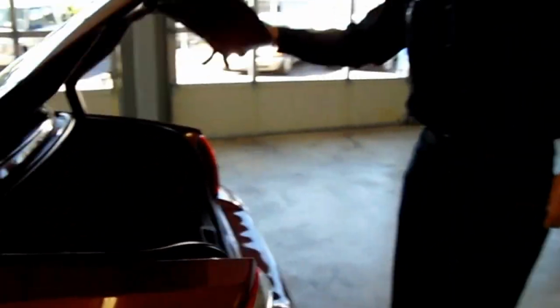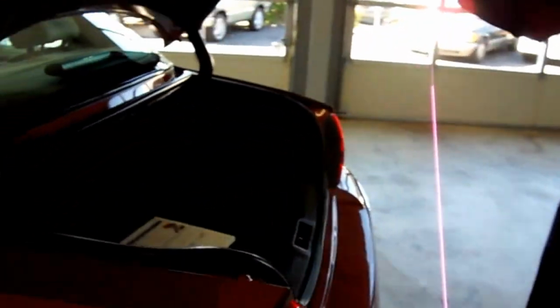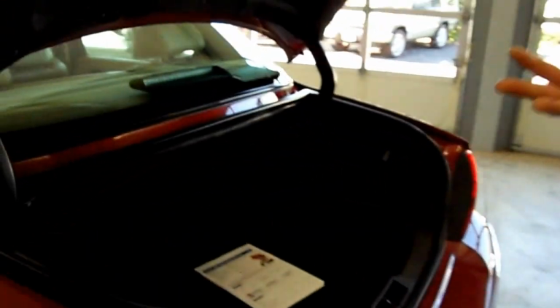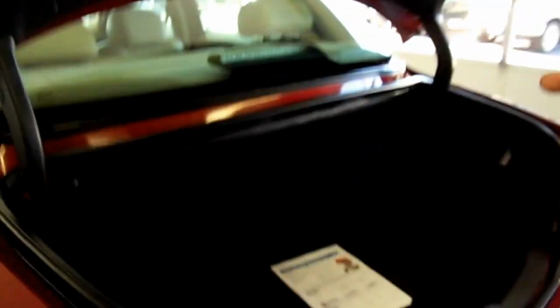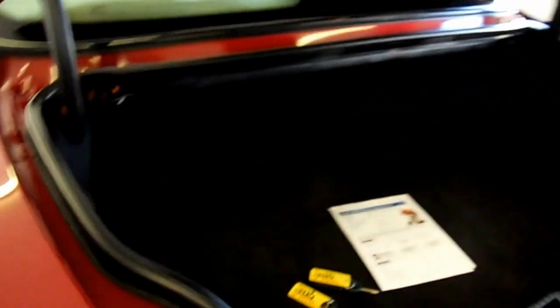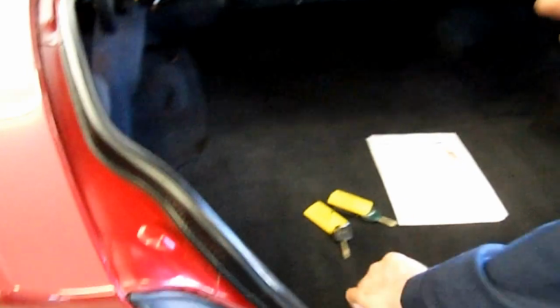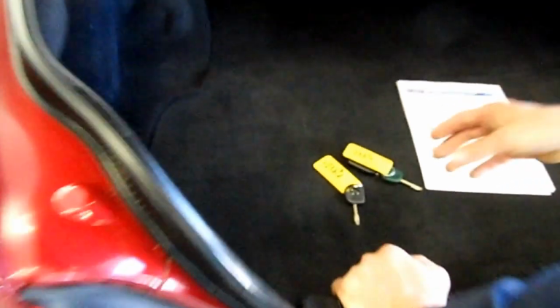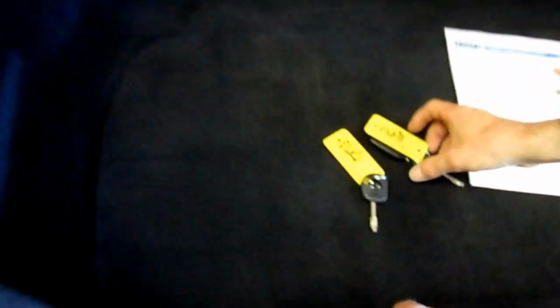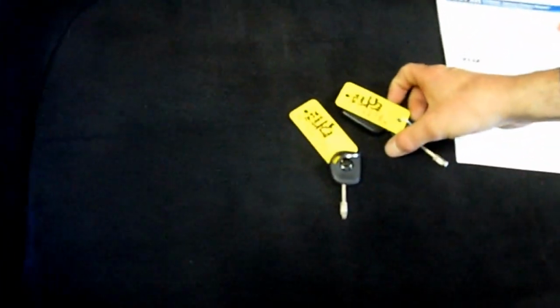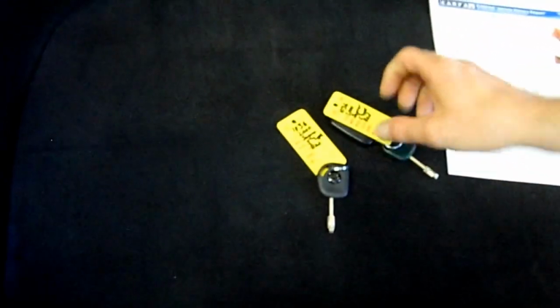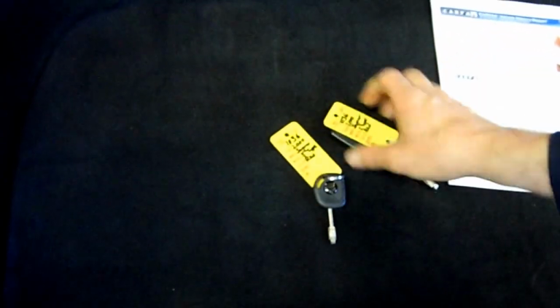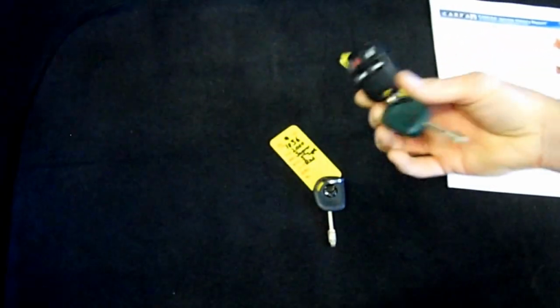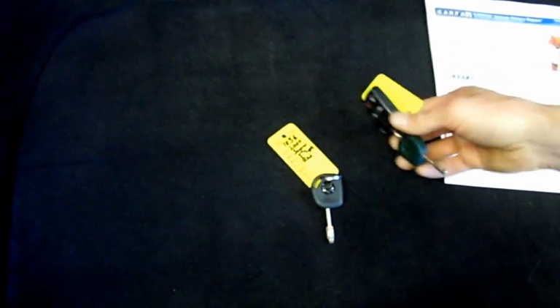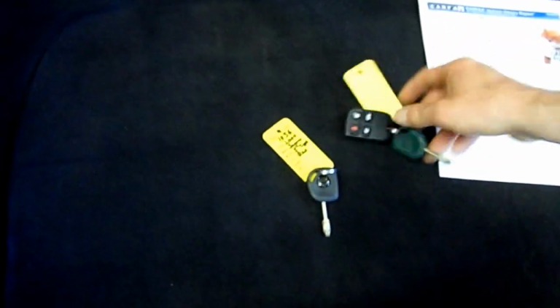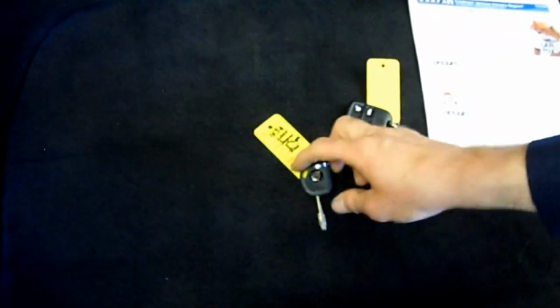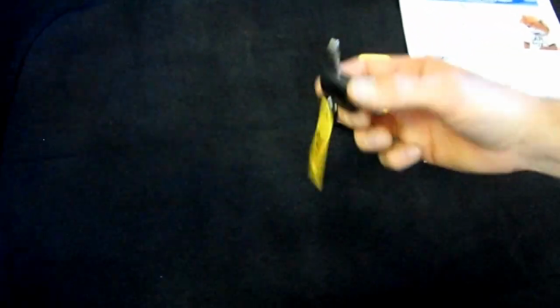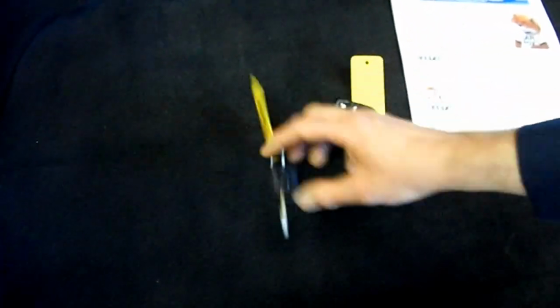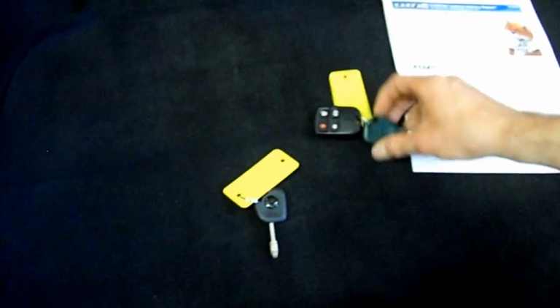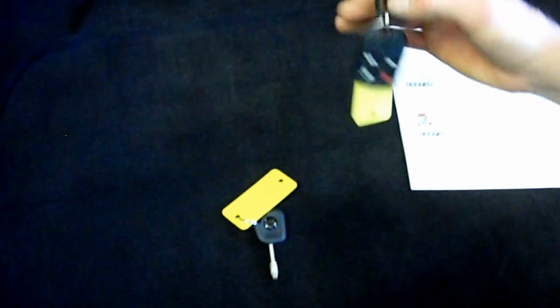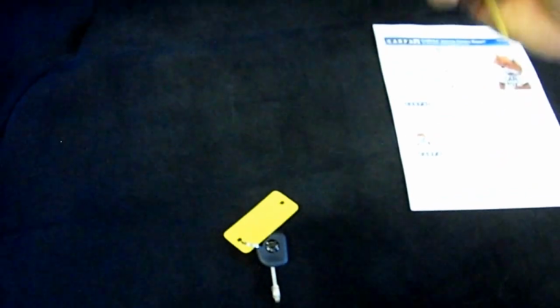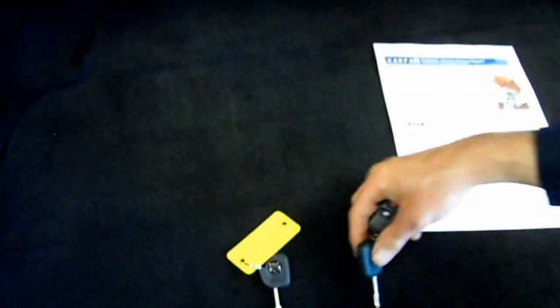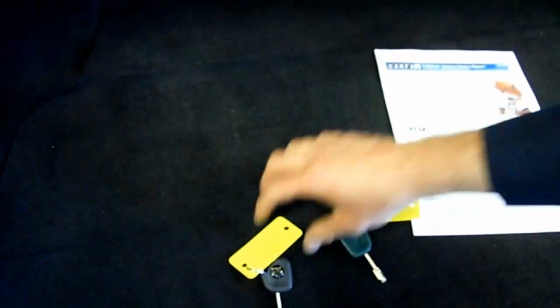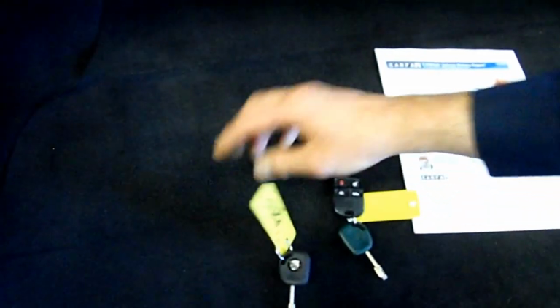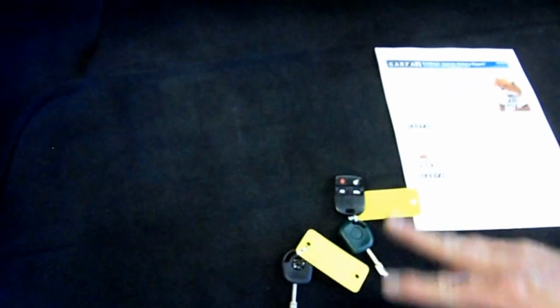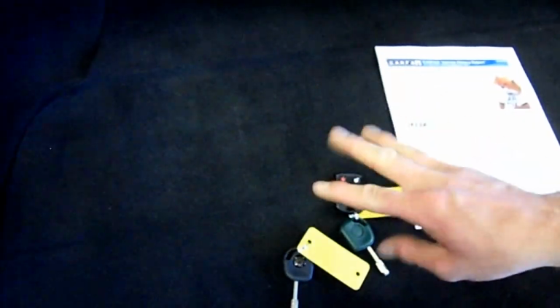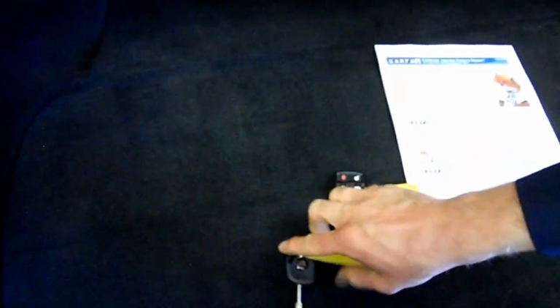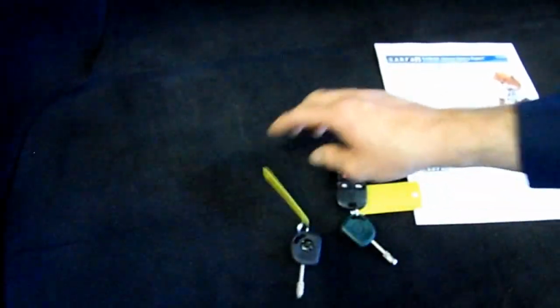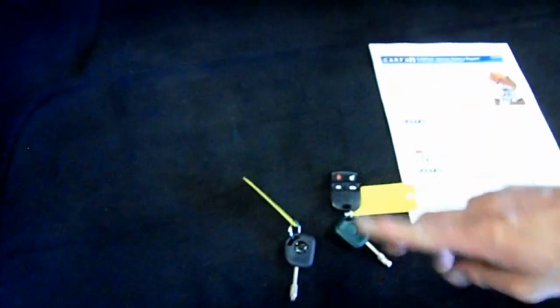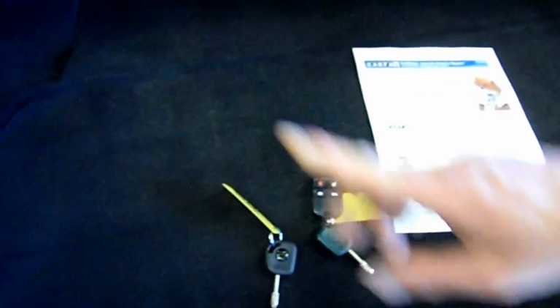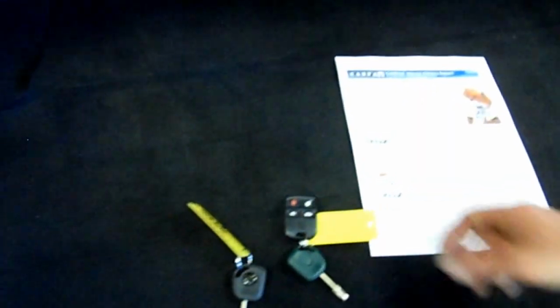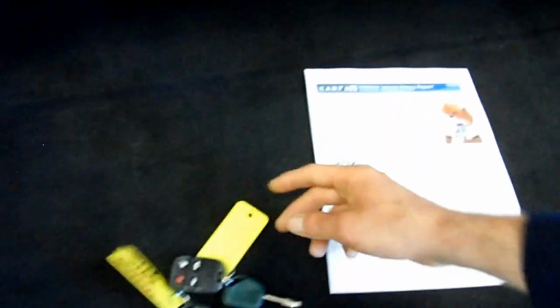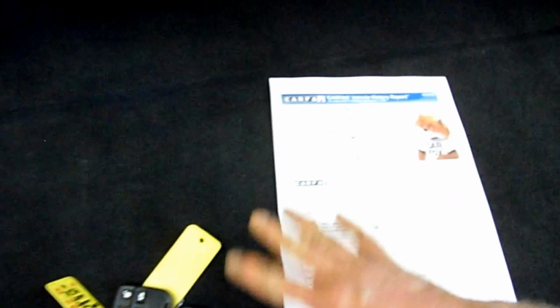We actually have three sets of keys for this car — two with remotes and one valet key, the green one. We actually have three keys altogether; the other one's in the office. But that's nice.